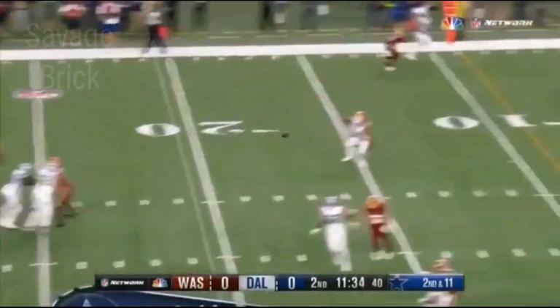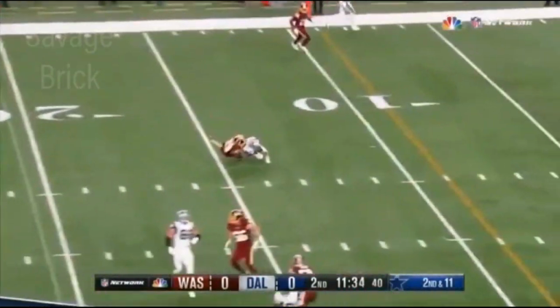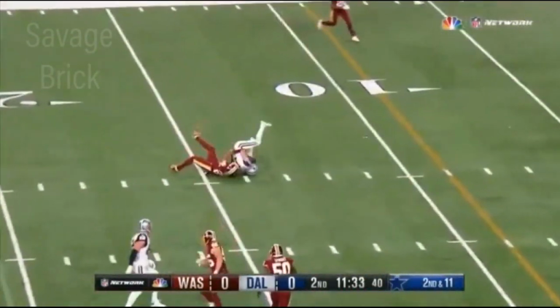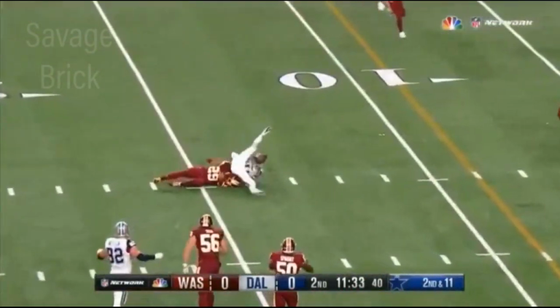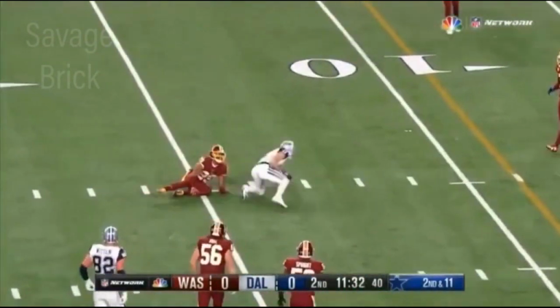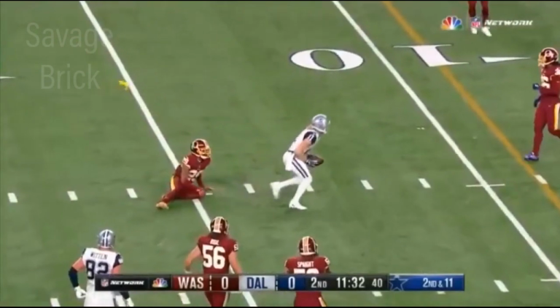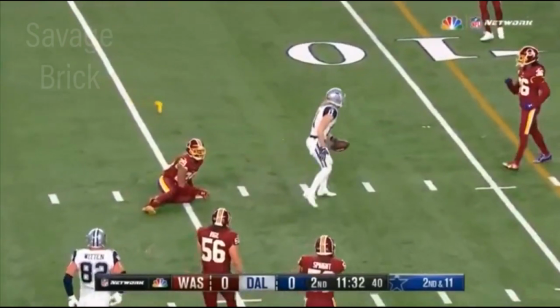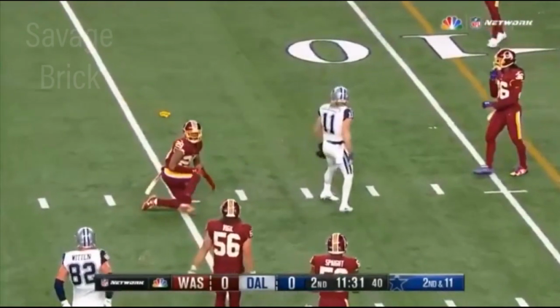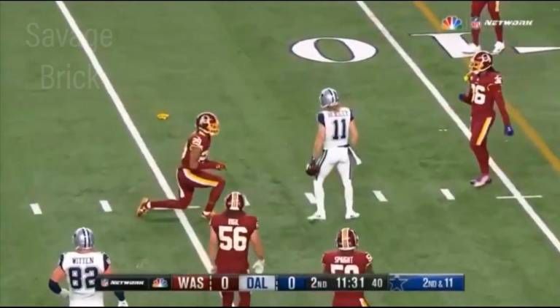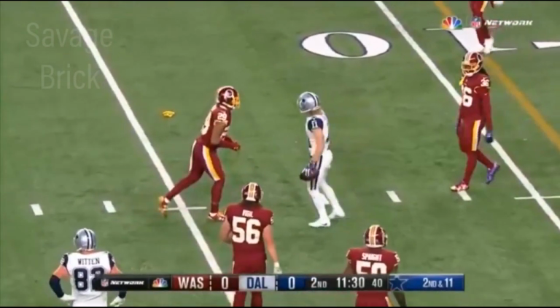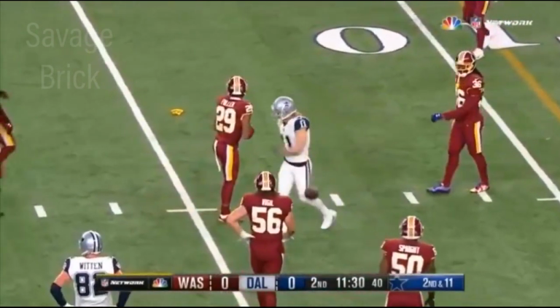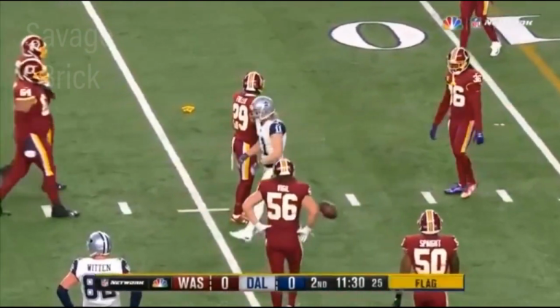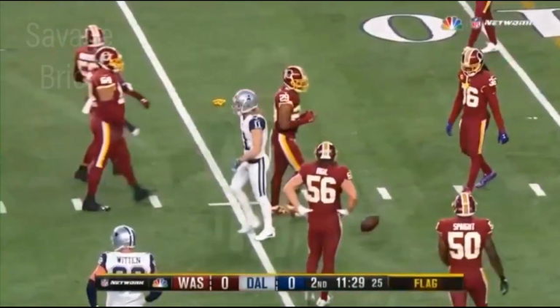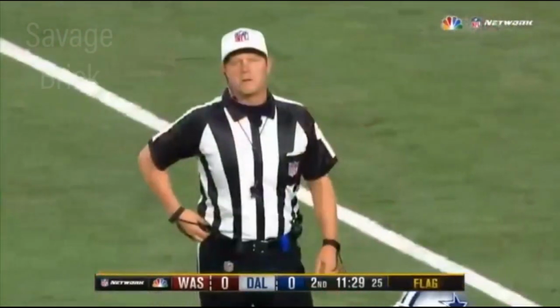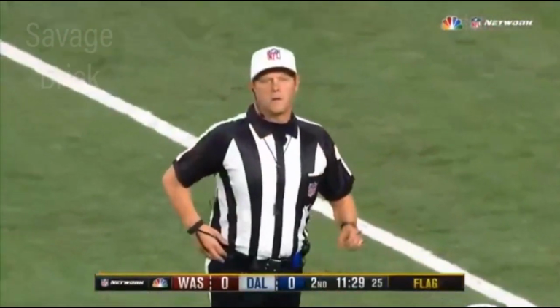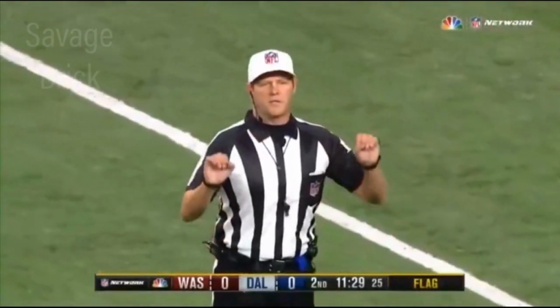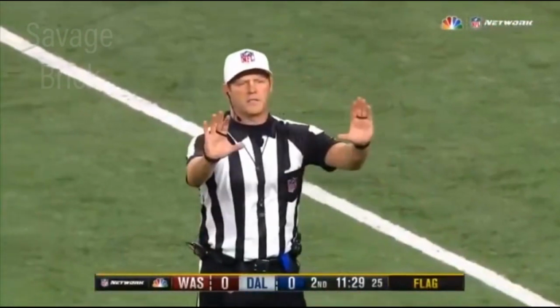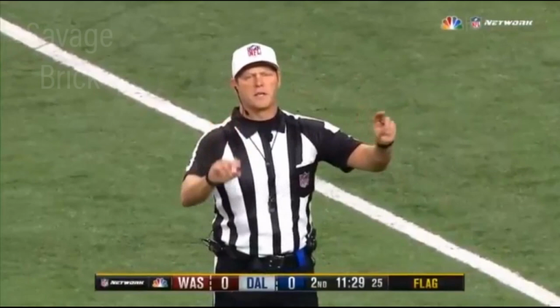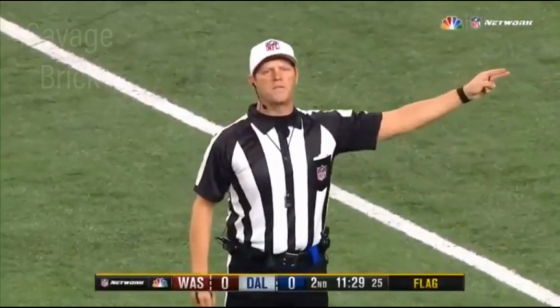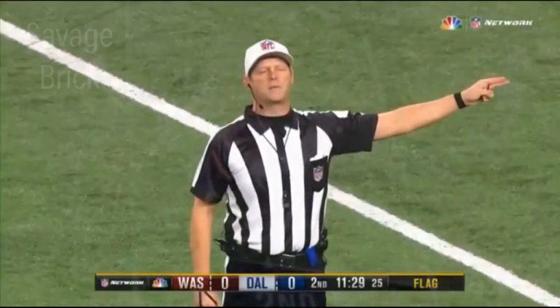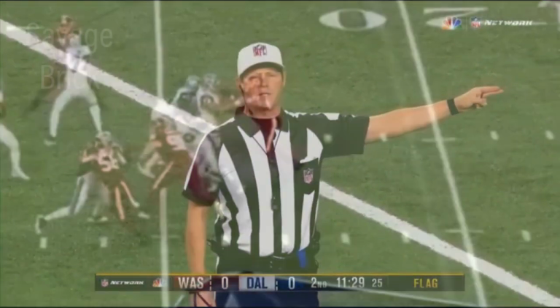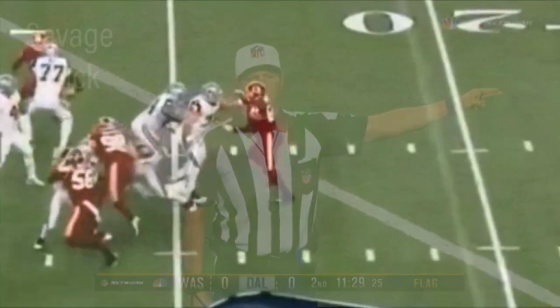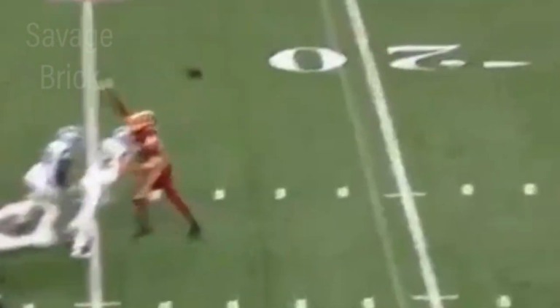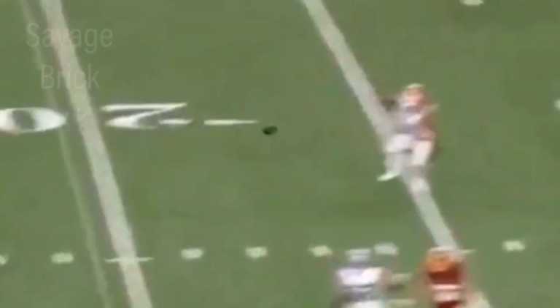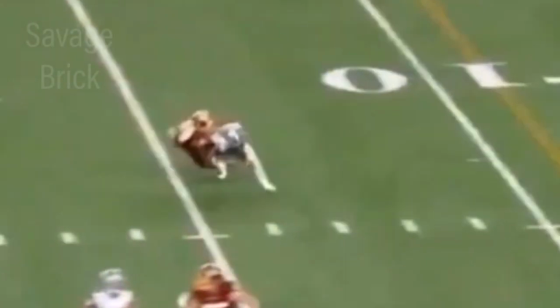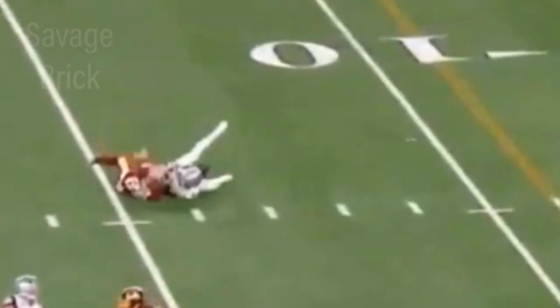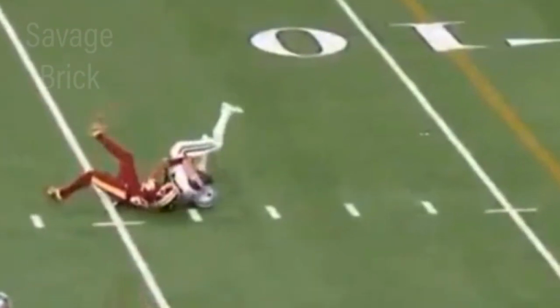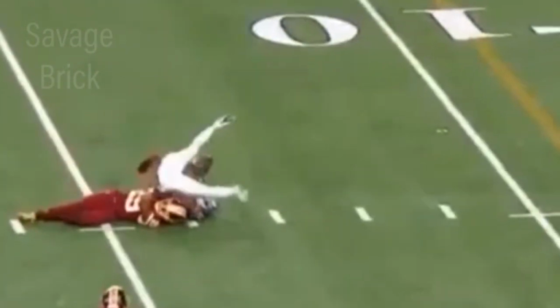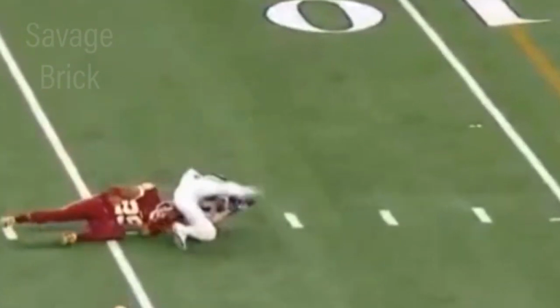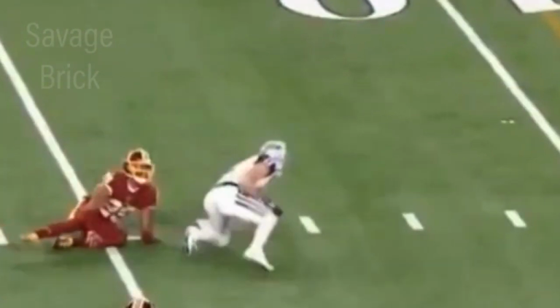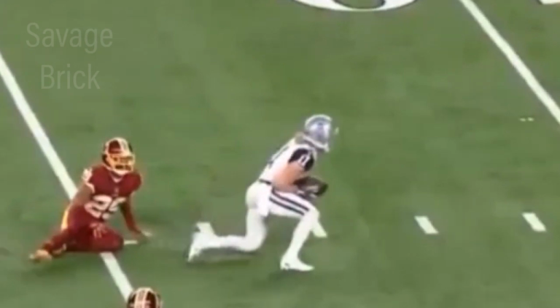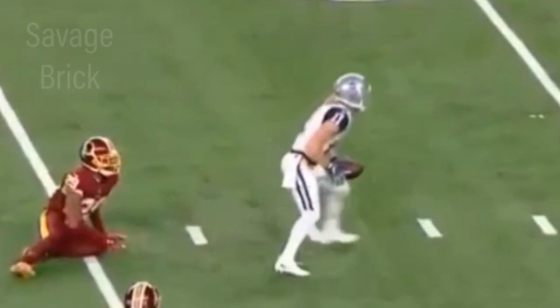The pass is held on to by Cole Beasley as the flag comes in — pass interference, defense number 26. The ball placed at the spot of the foul, automatic first down.